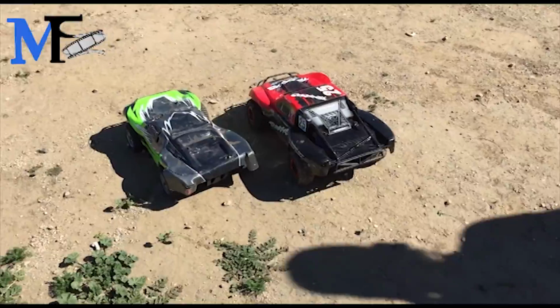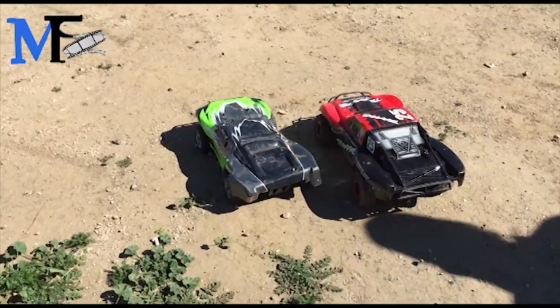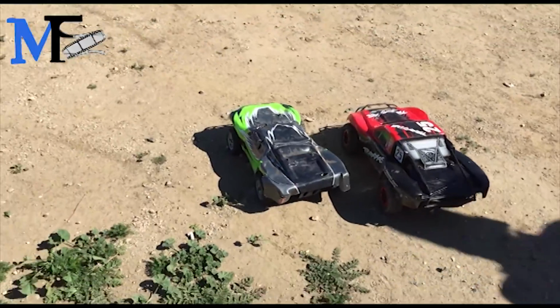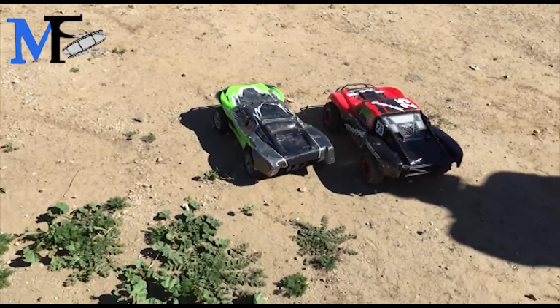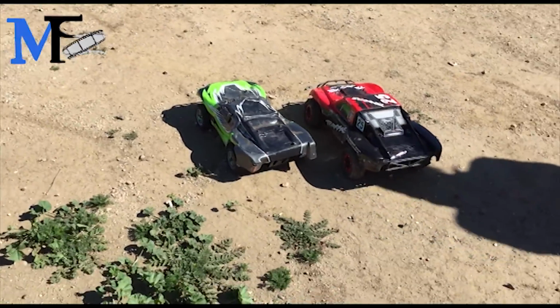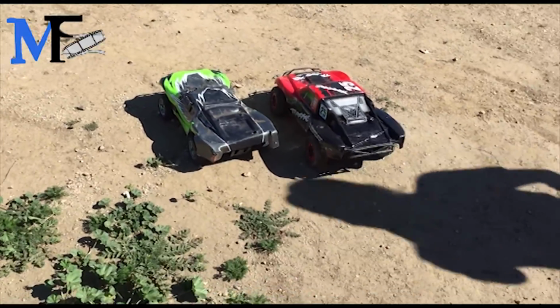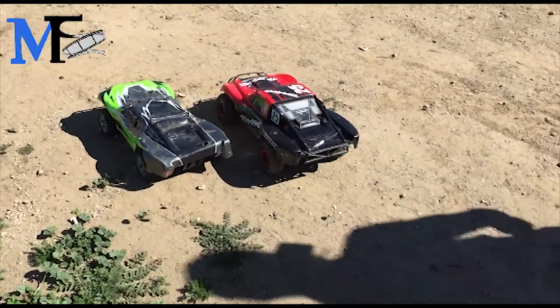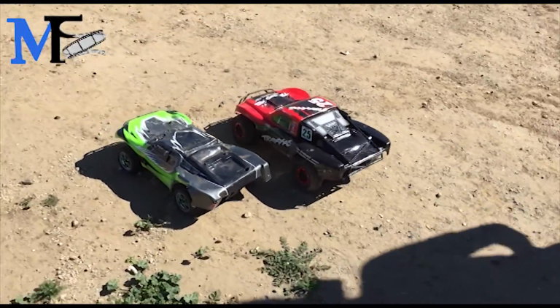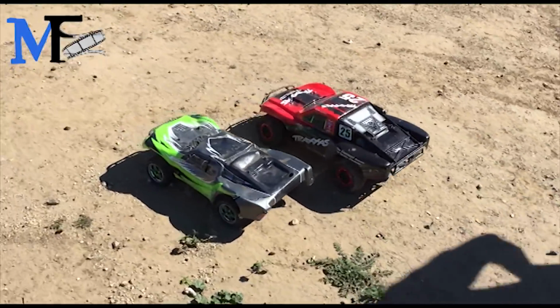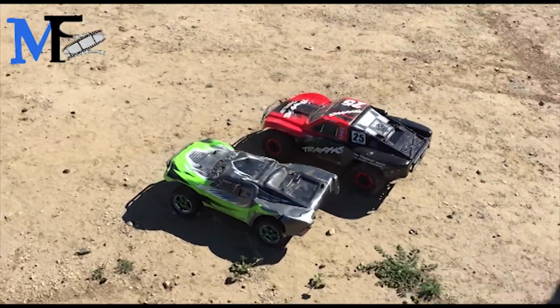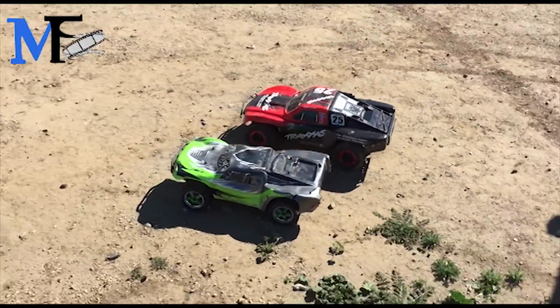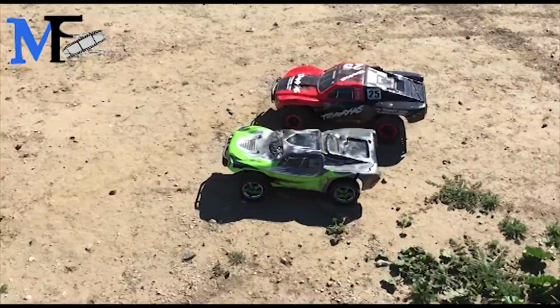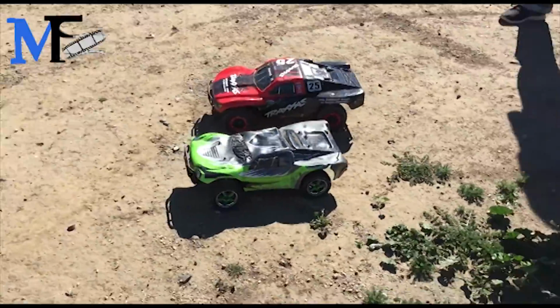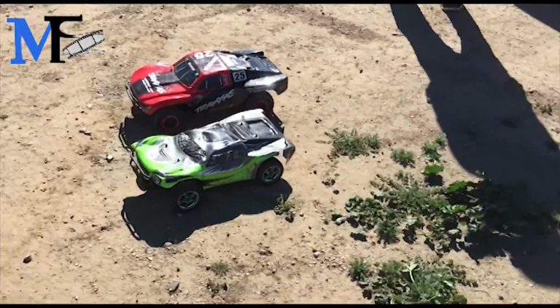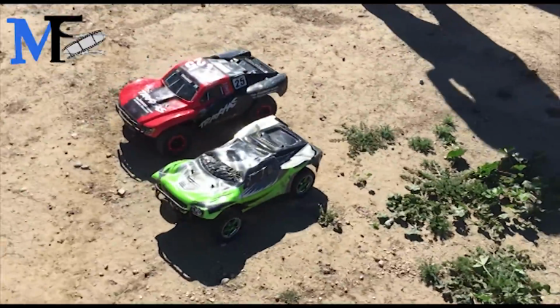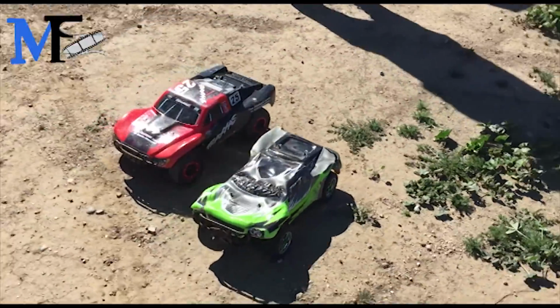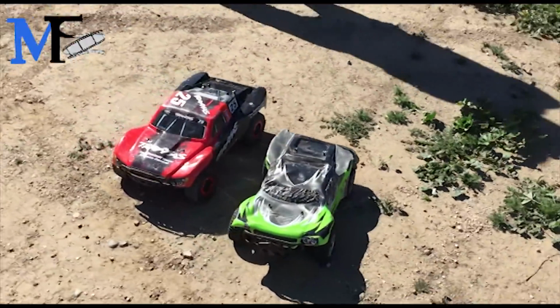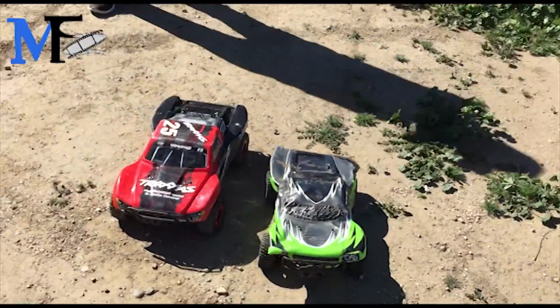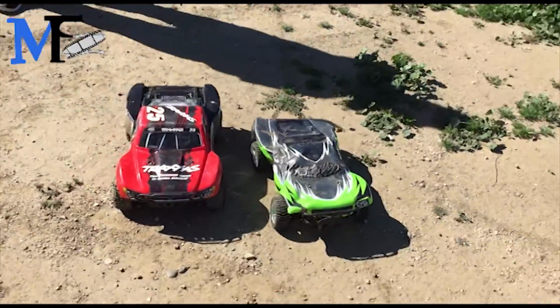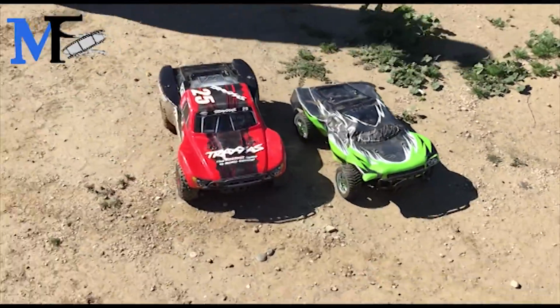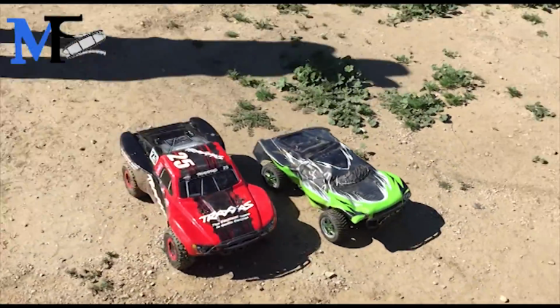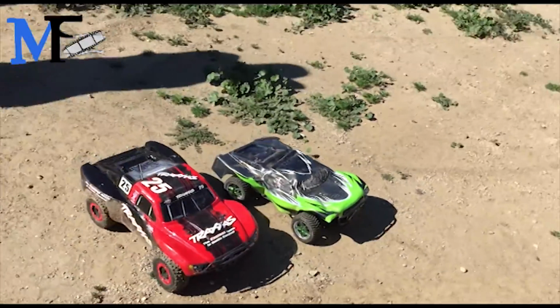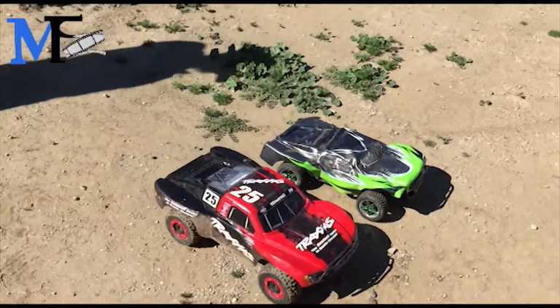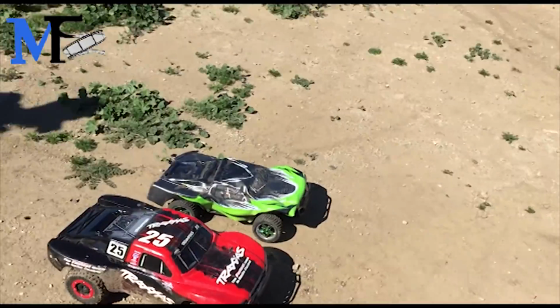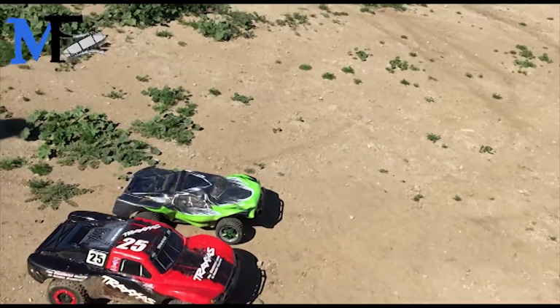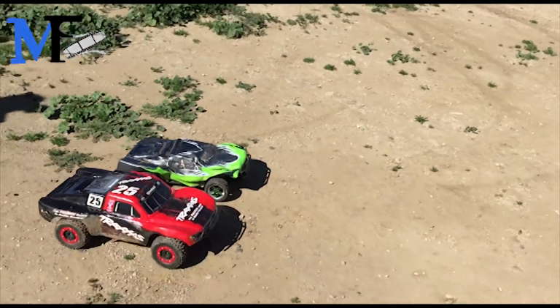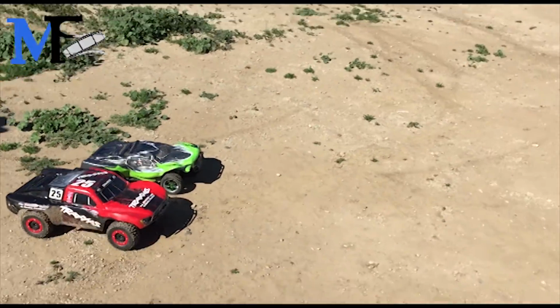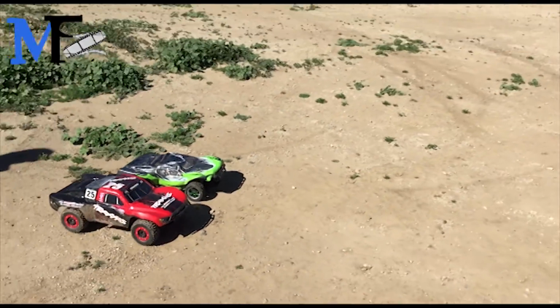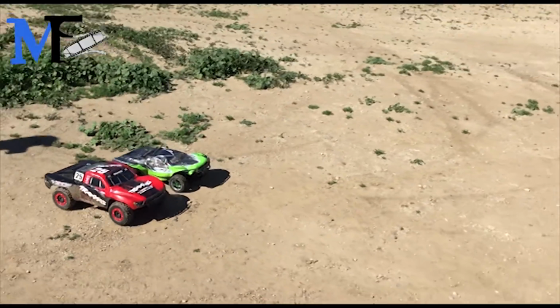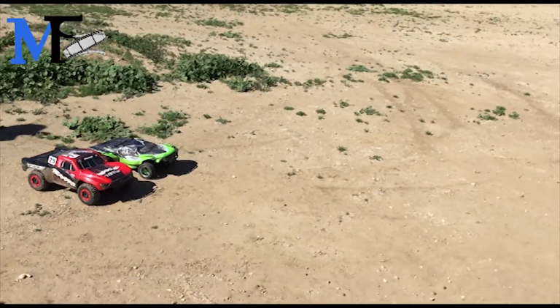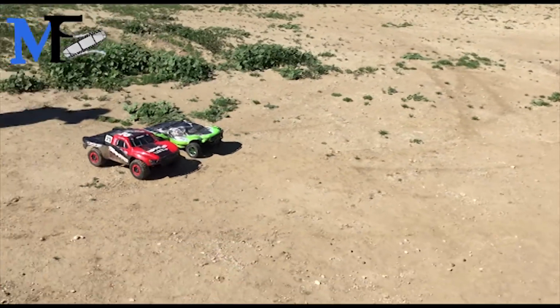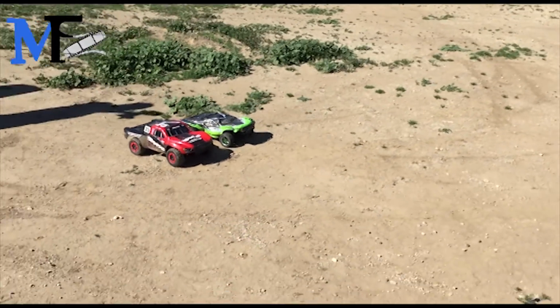Here's some video. Both of these are 1/10 scale Slash 4x4 VXL, brushless. 3,500 KV versus on the left side we have Exceed RC, 3,300 KV.